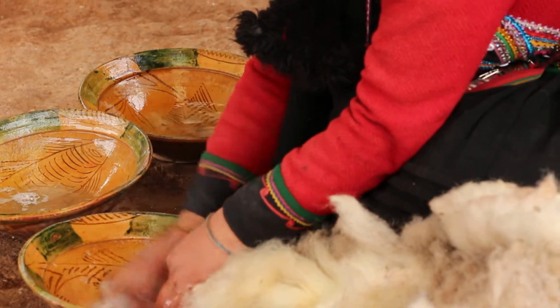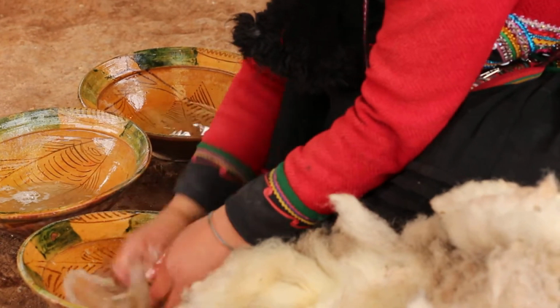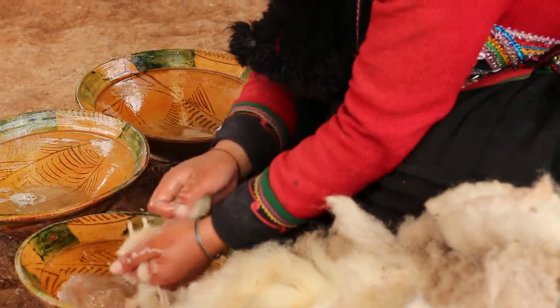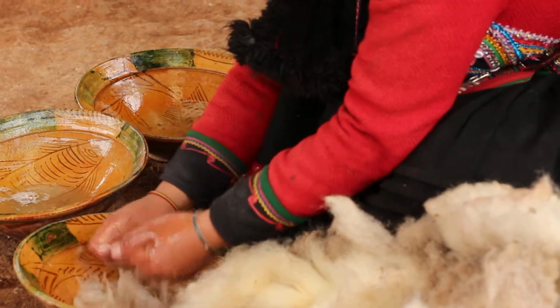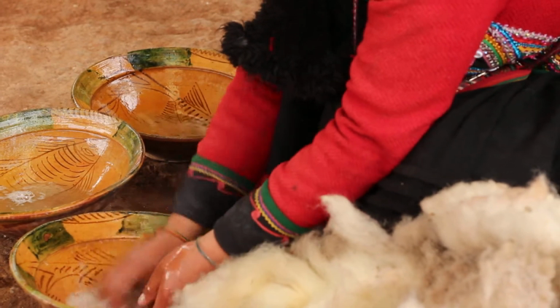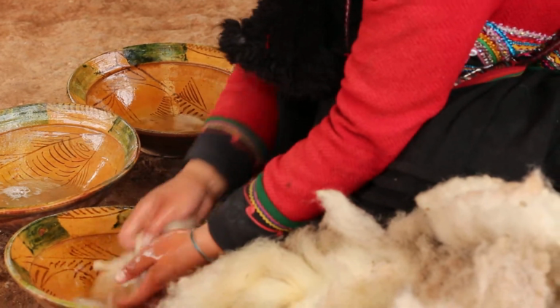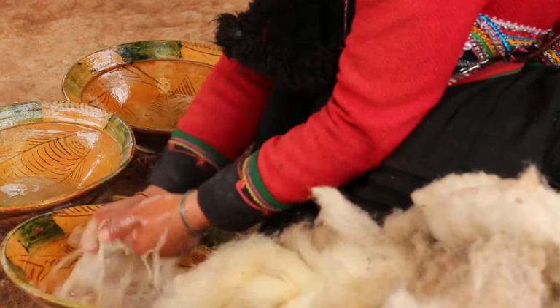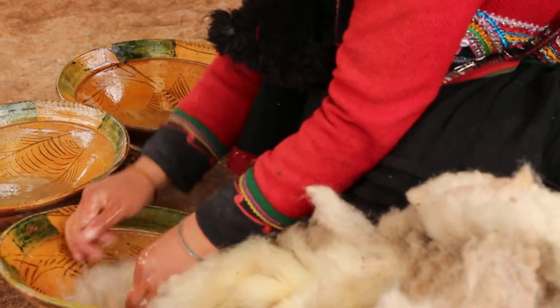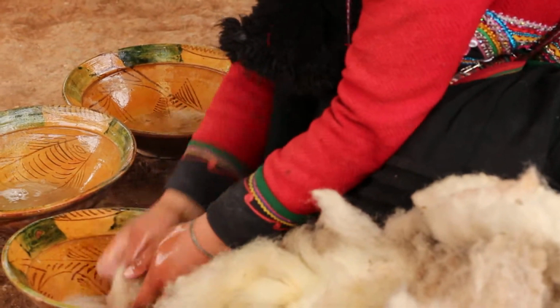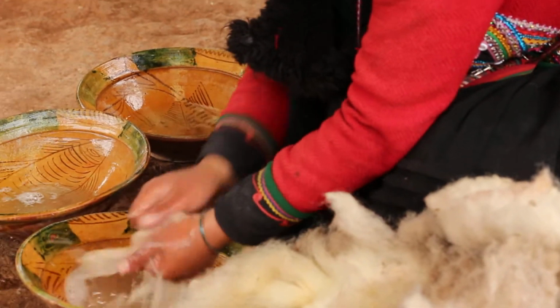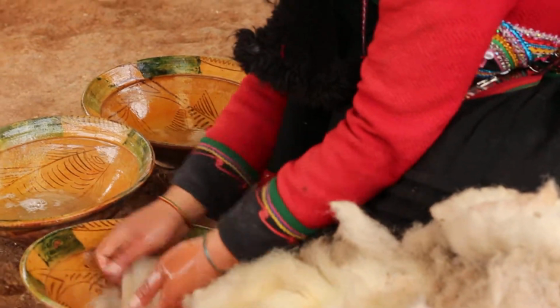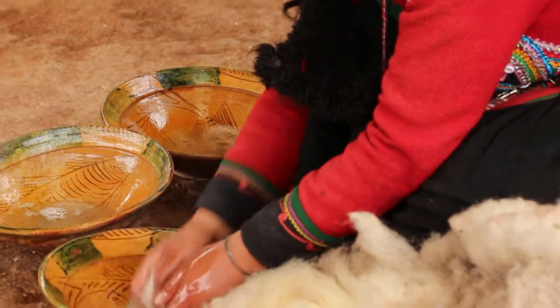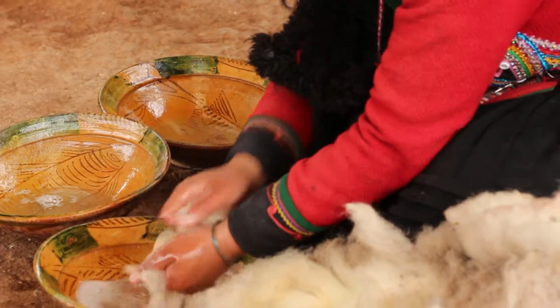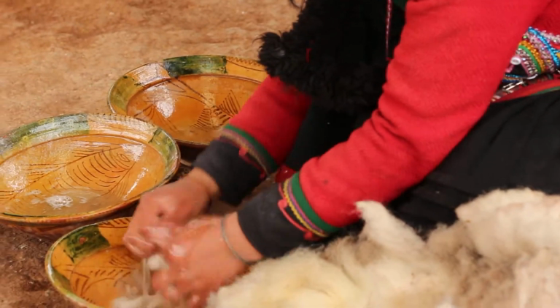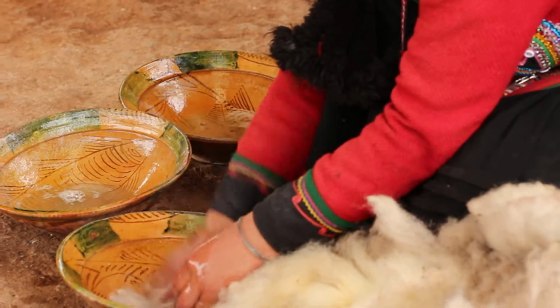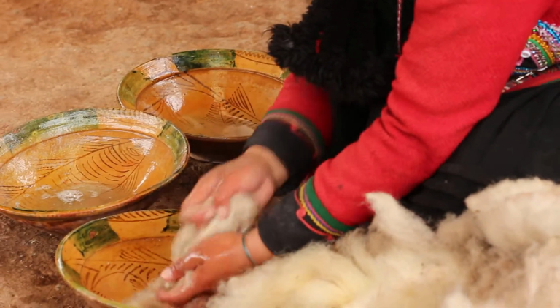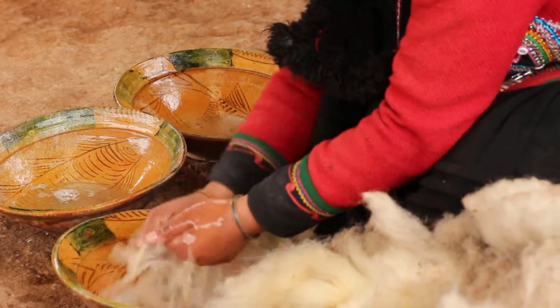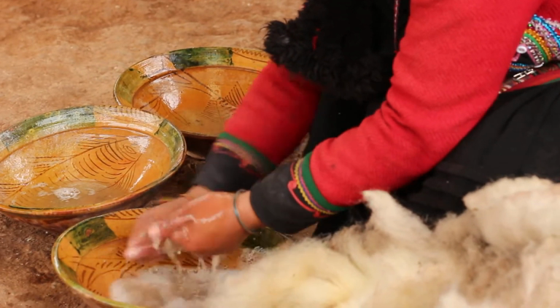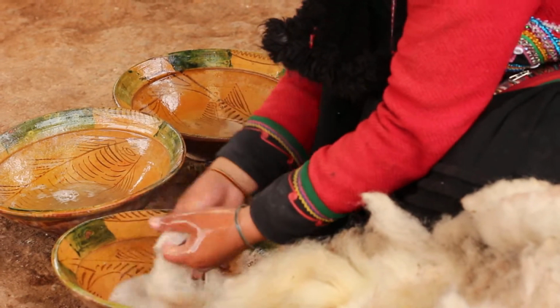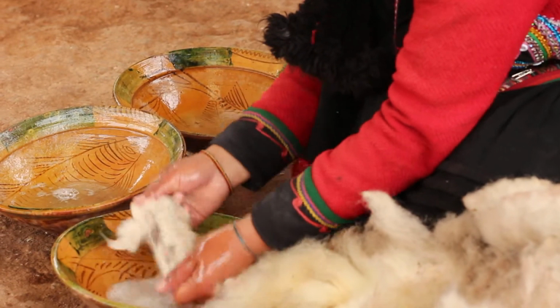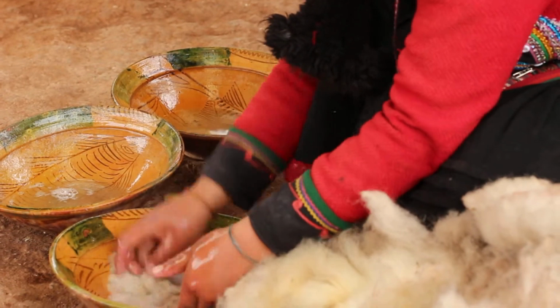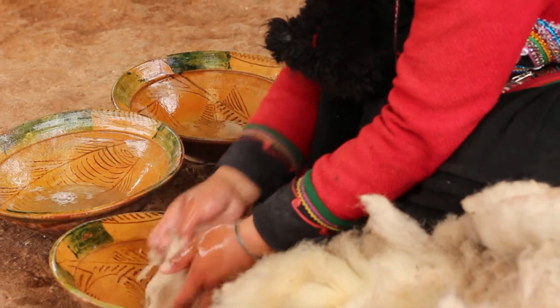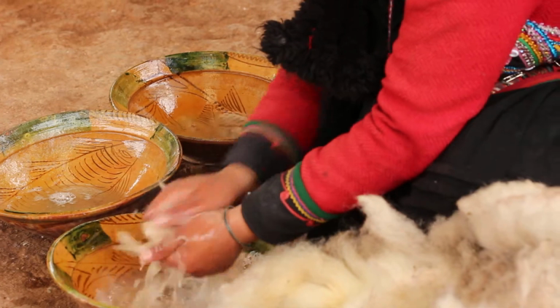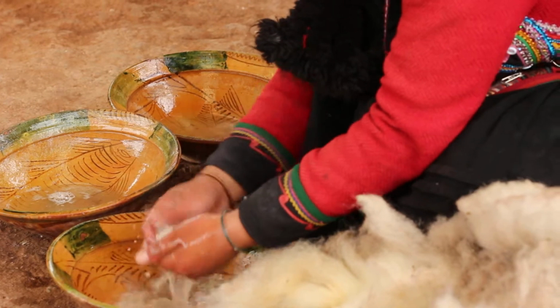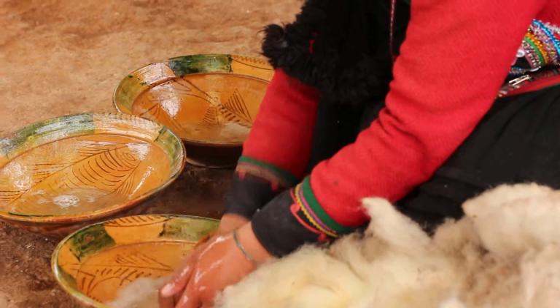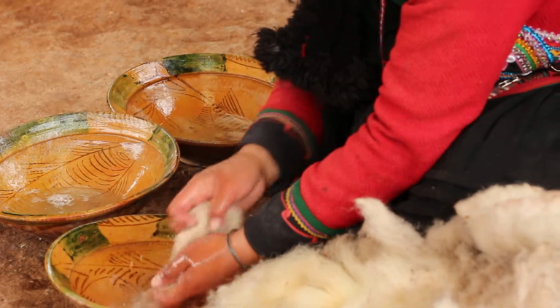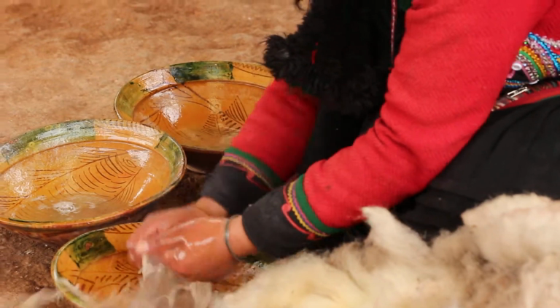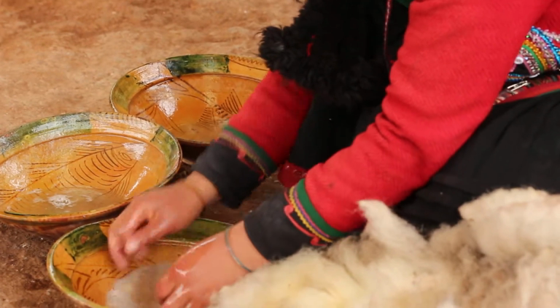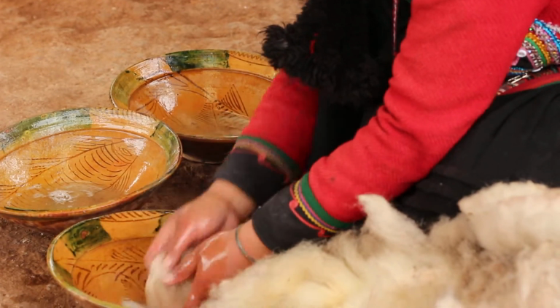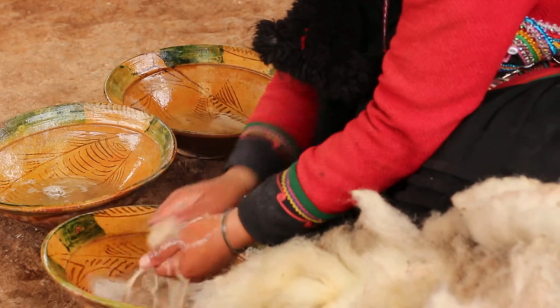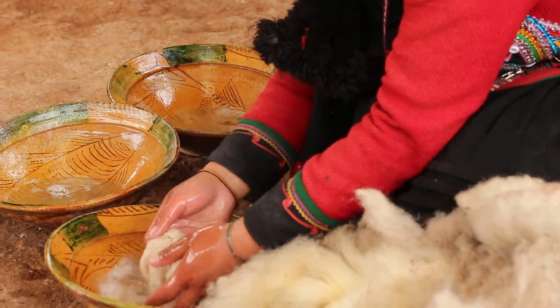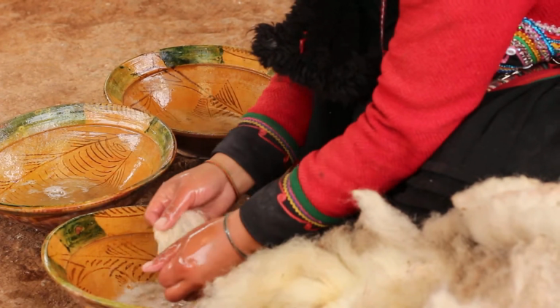This is the dirty water we use for different plants. For flowers it's good because it's natural, no chemical — it's organic.